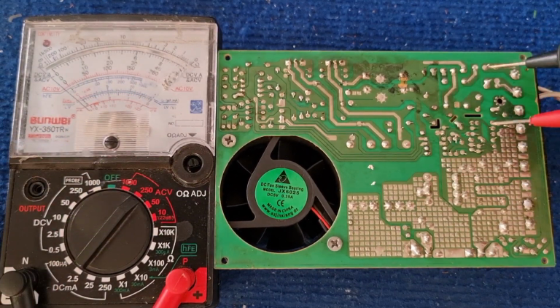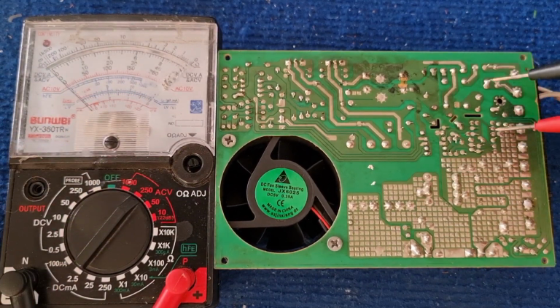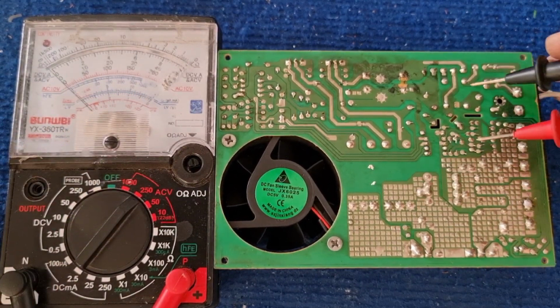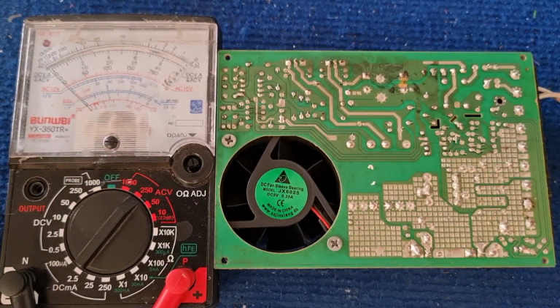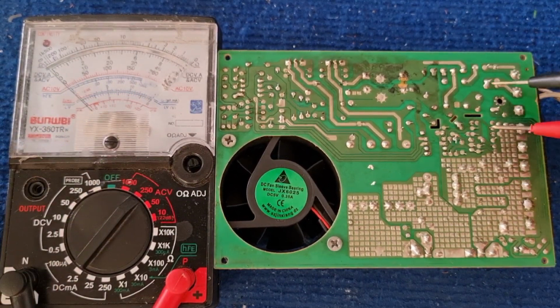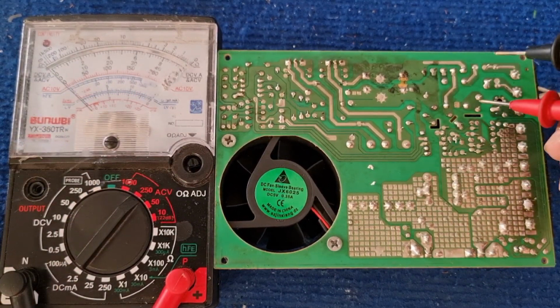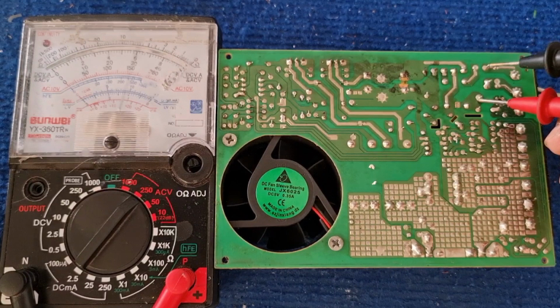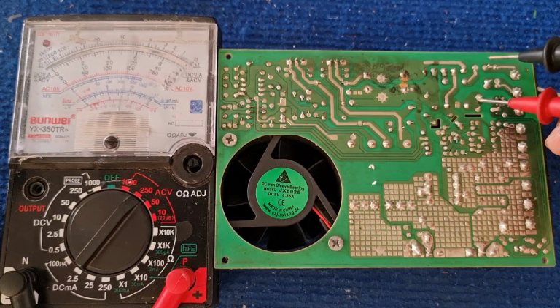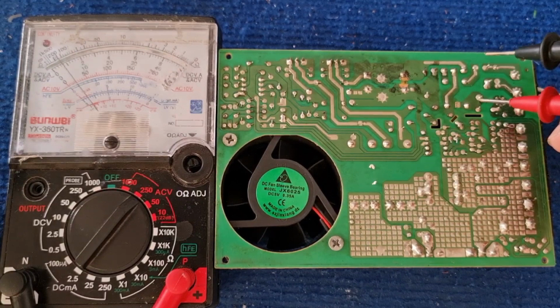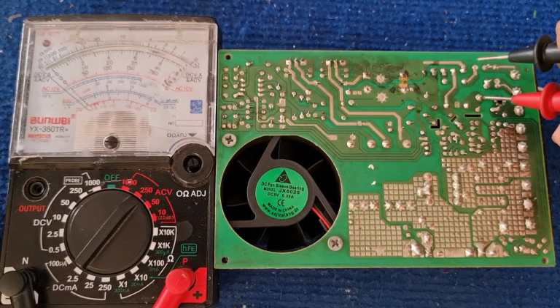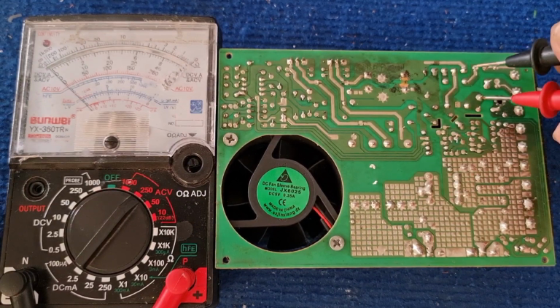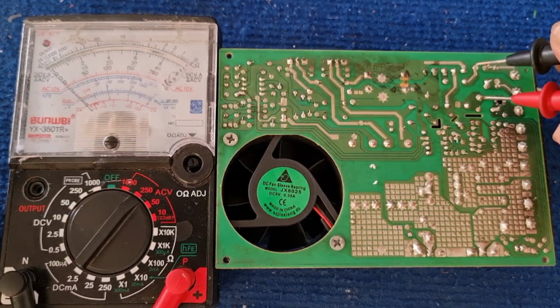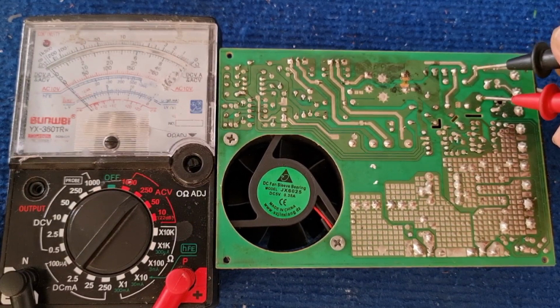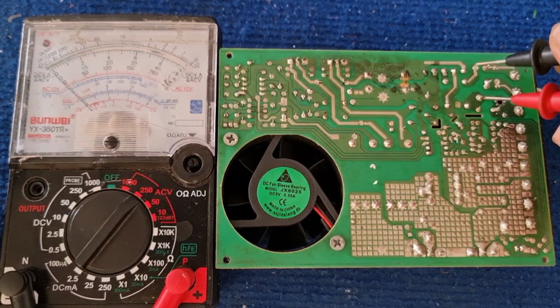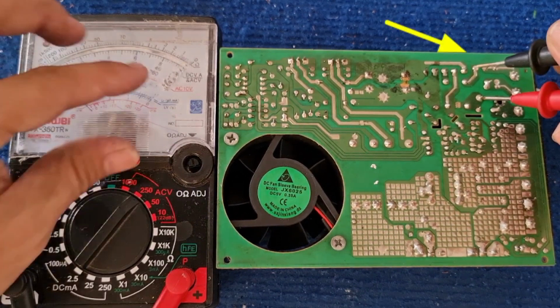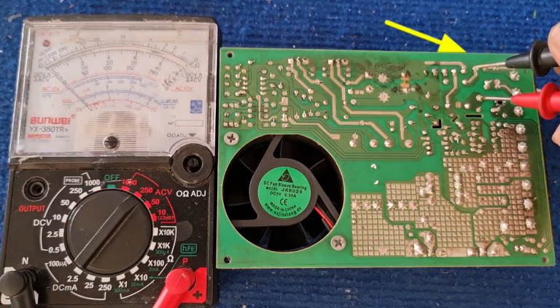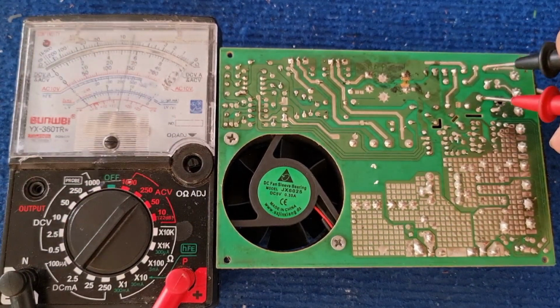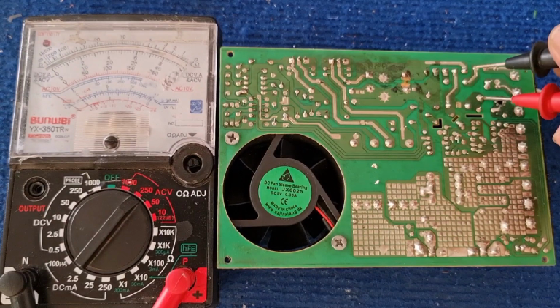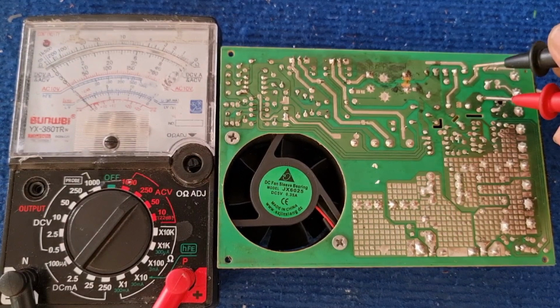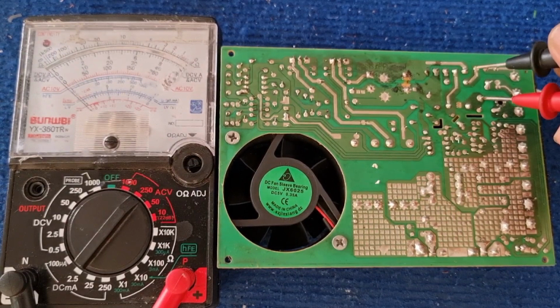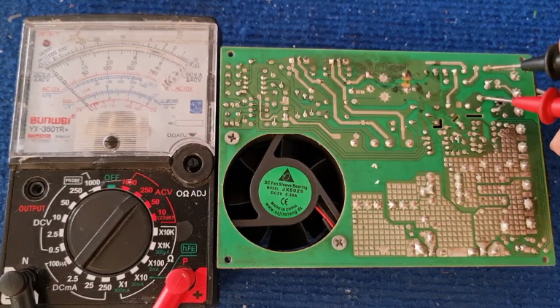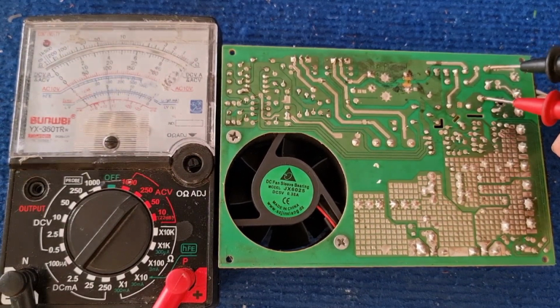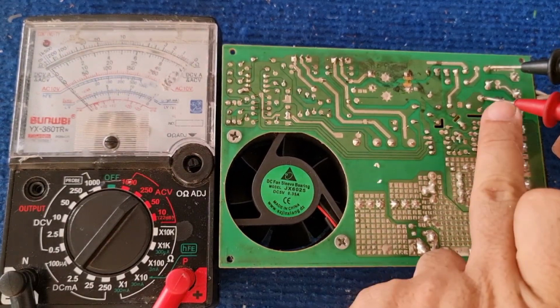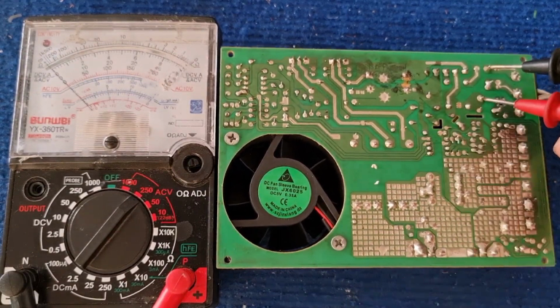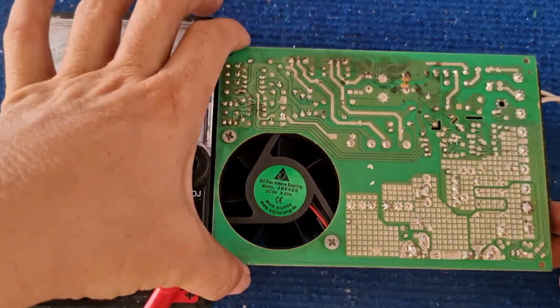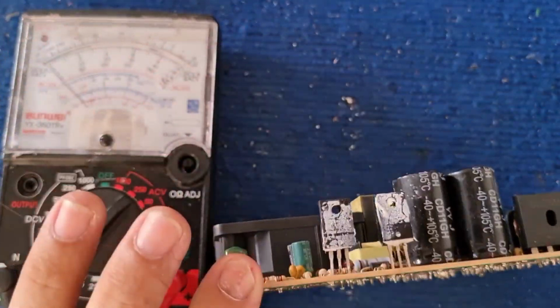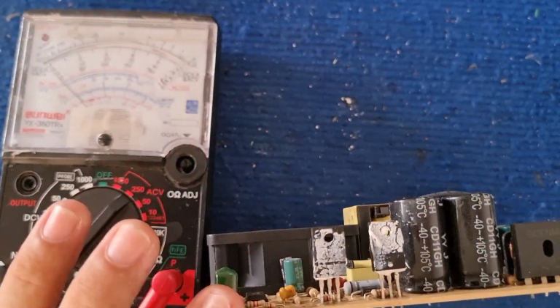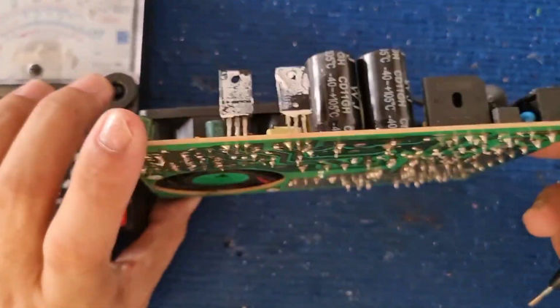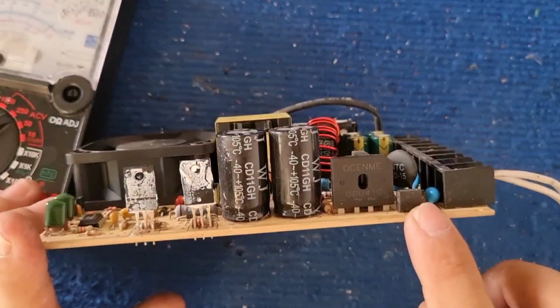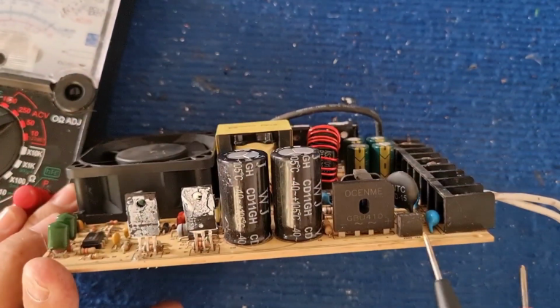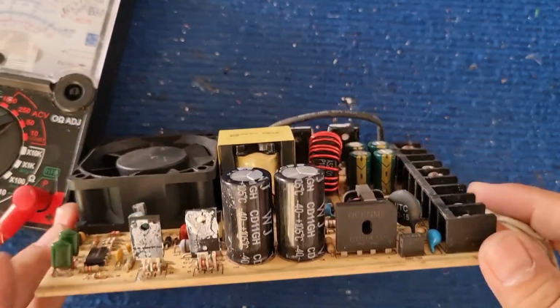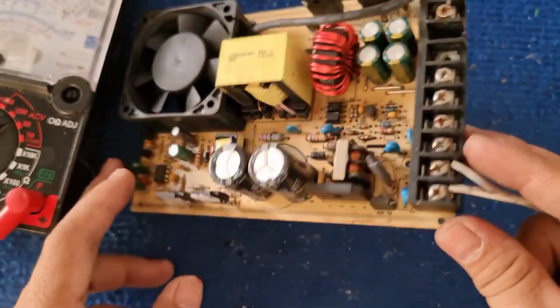Use a voltmeter to measure how far it can receive power. One side has power, the other has no power, indicating that this component is damaged. This component is a fuse.